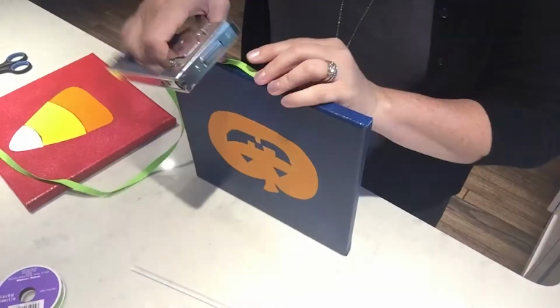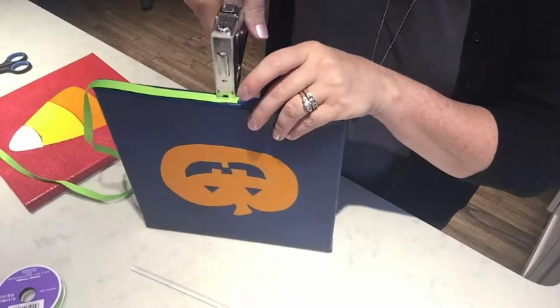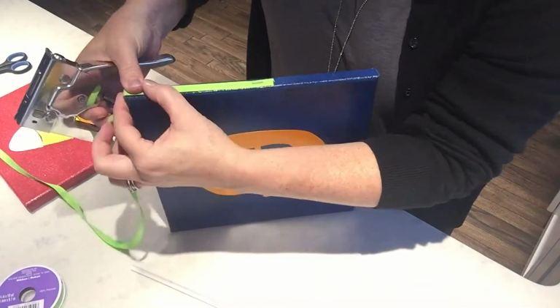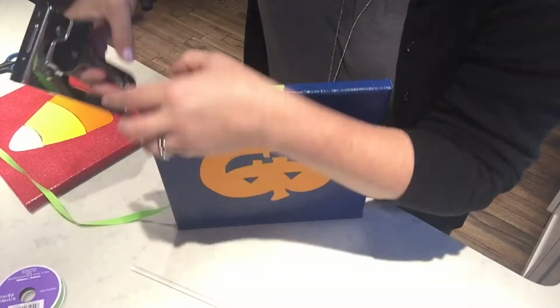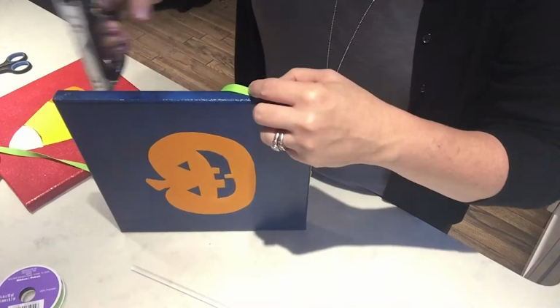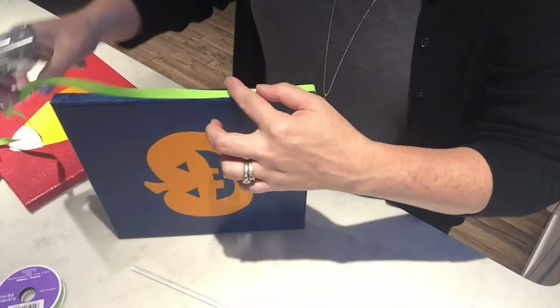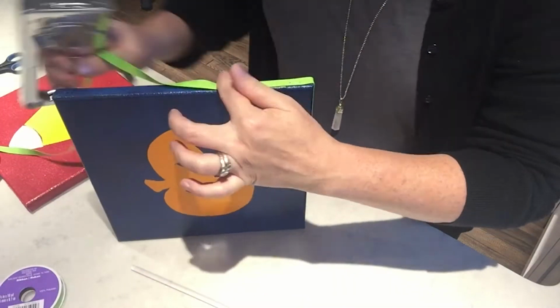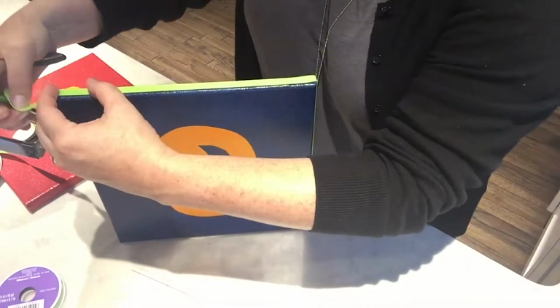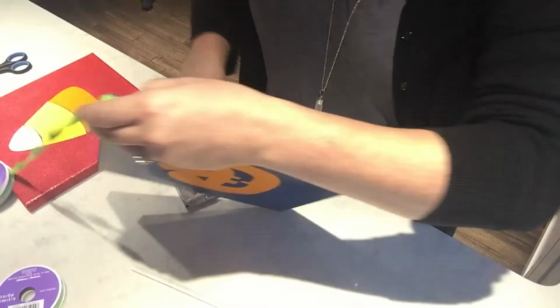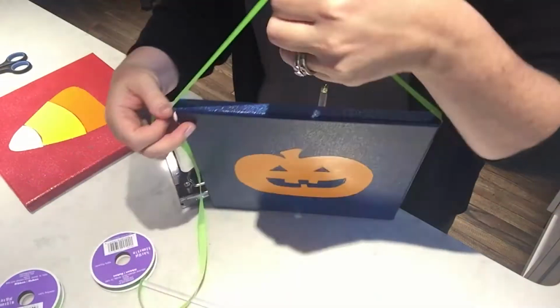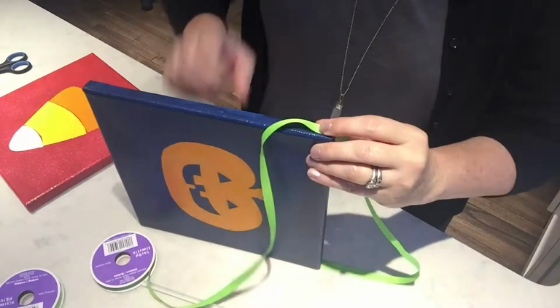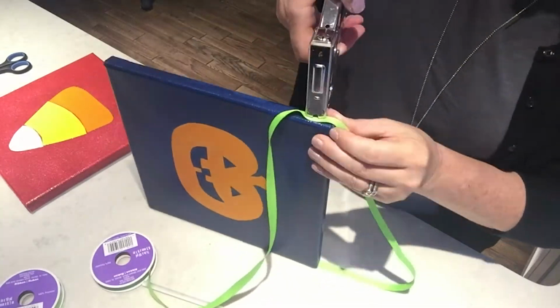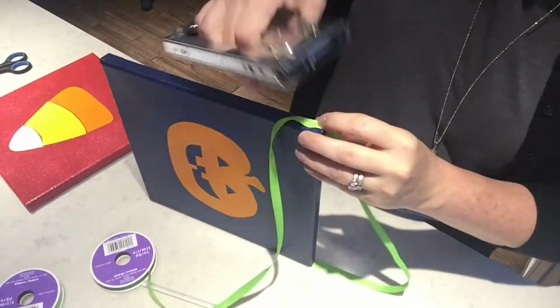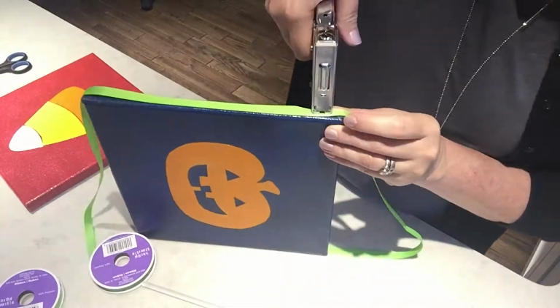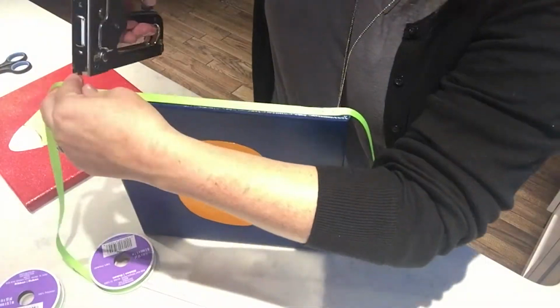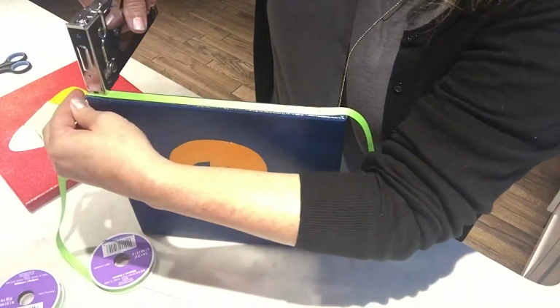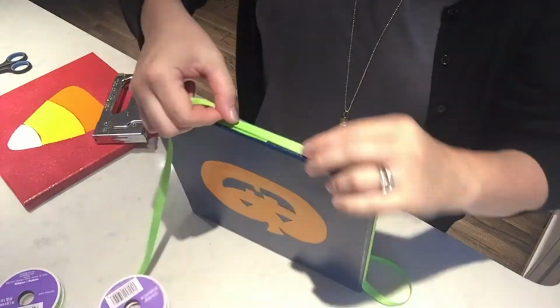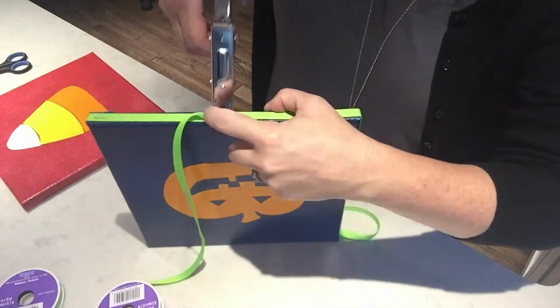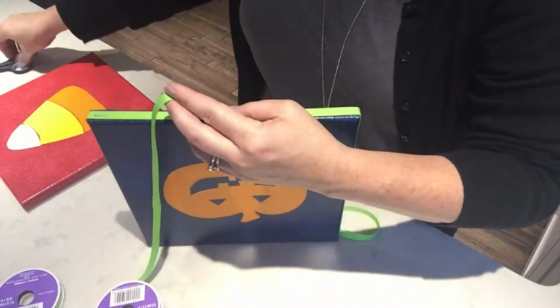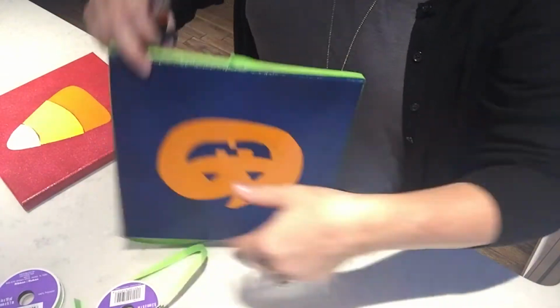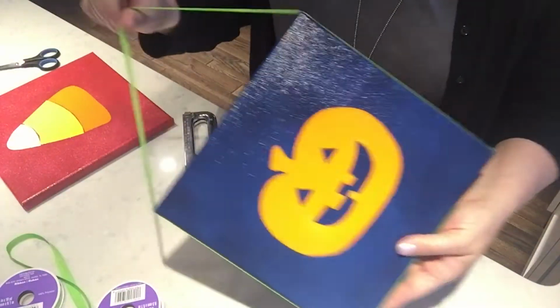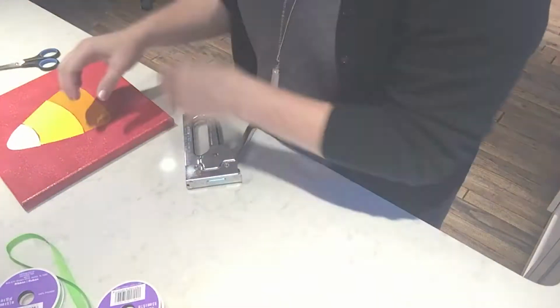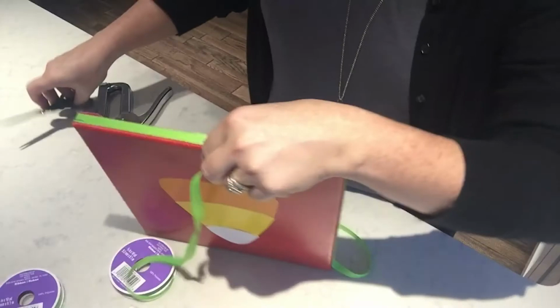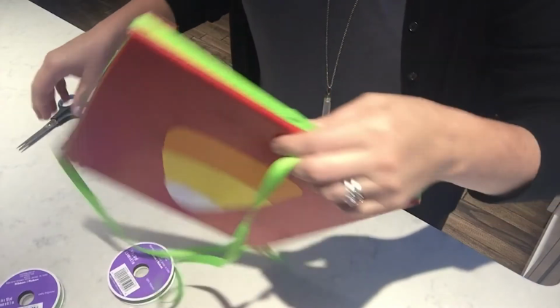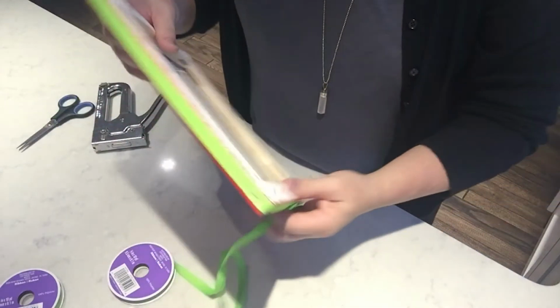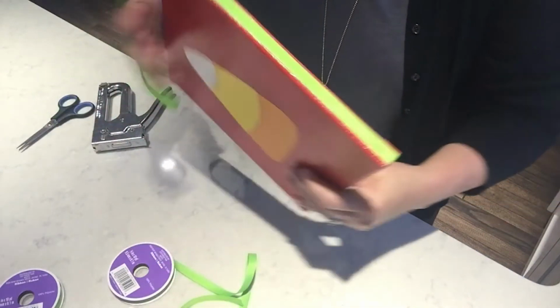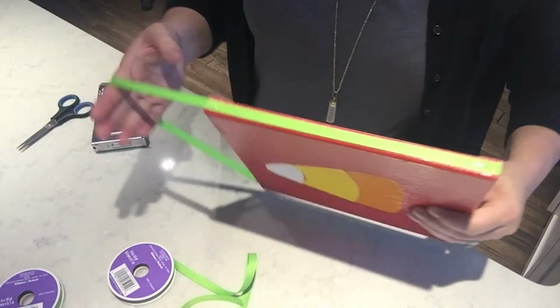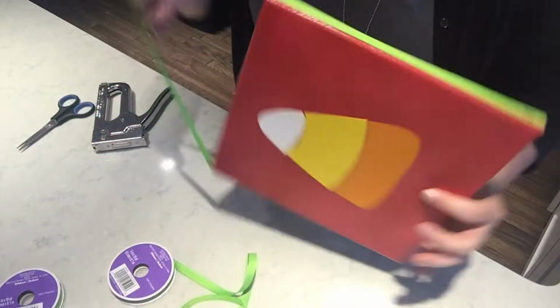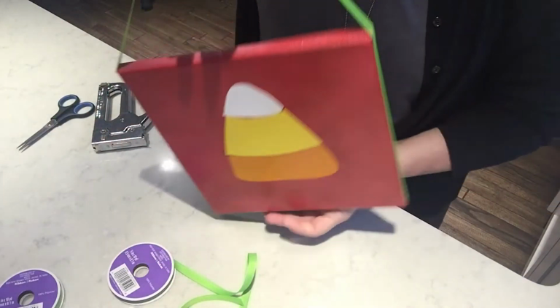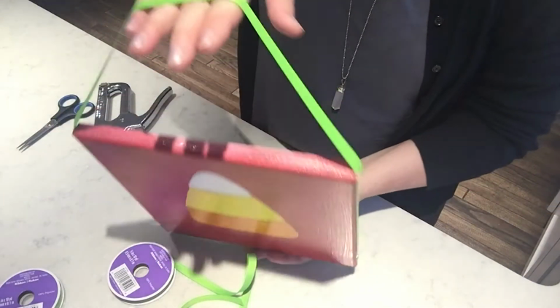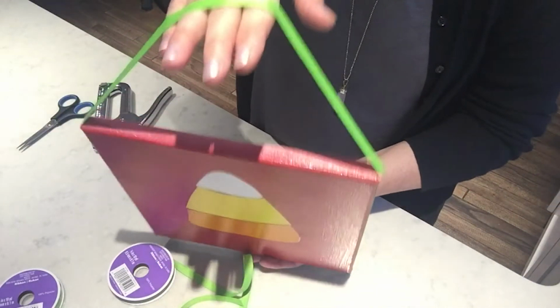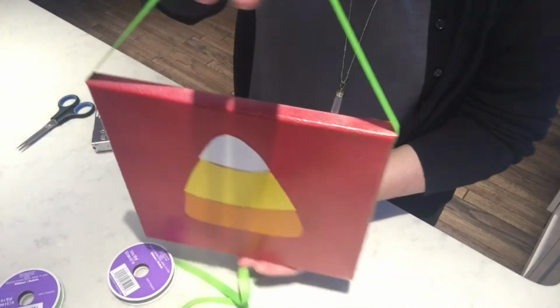You may need to give the edges a little extra attention so that they don't peel up. Give the canvases about a day or so to dry. Returning to the project, I attach ribbon with a staple gun. Note that there's extra length at the top so that this can be used as a door hanging.